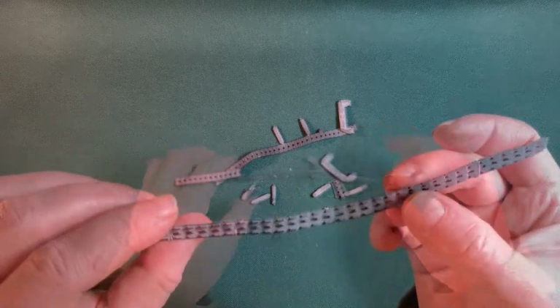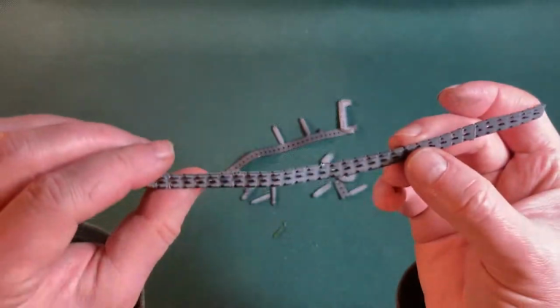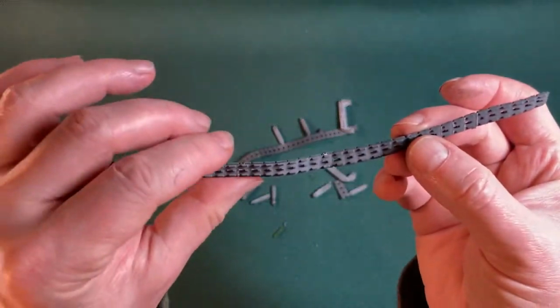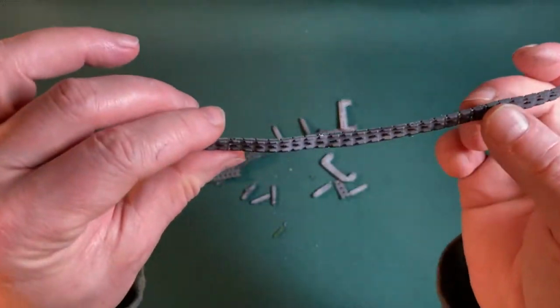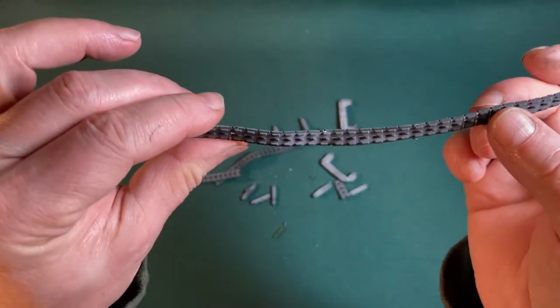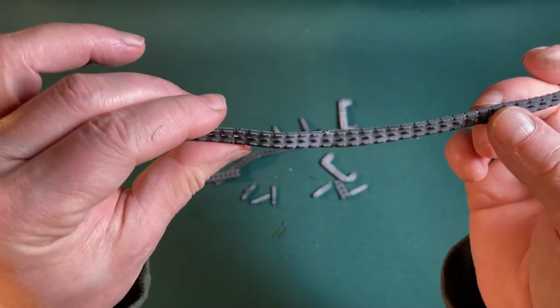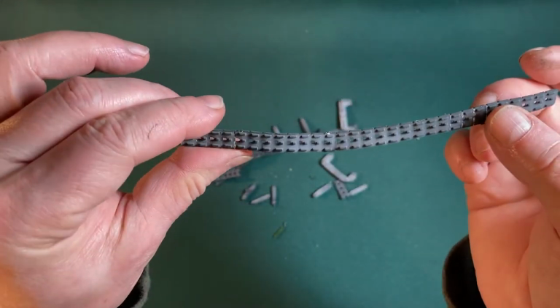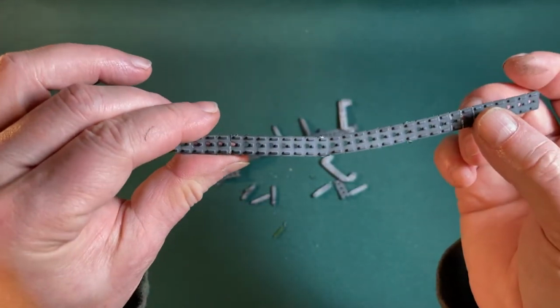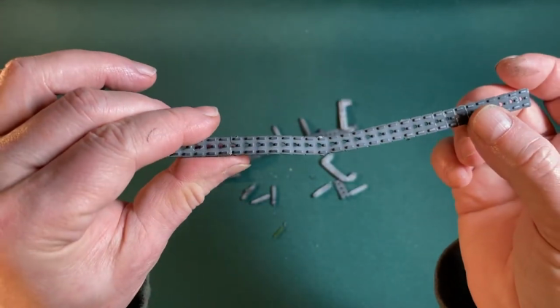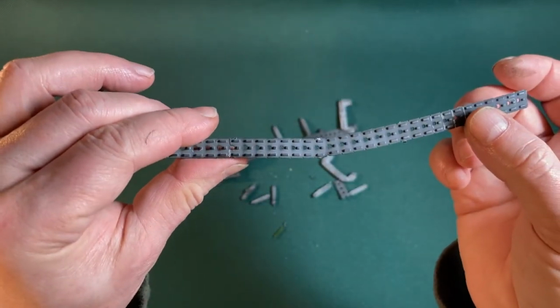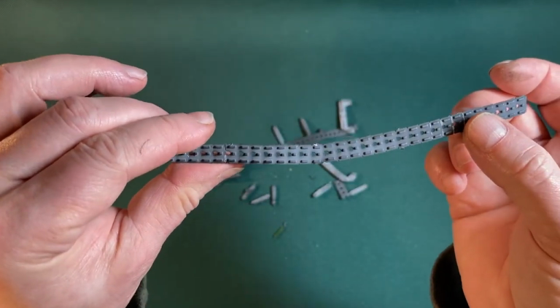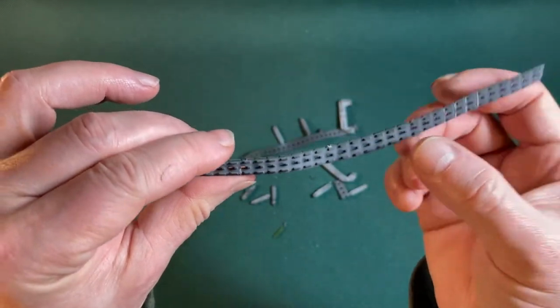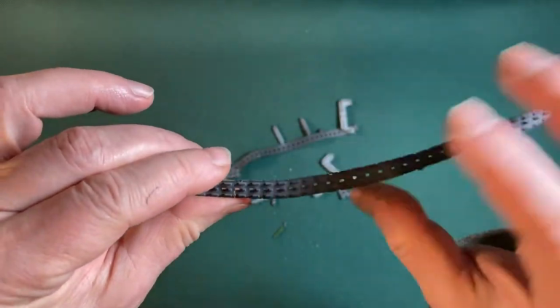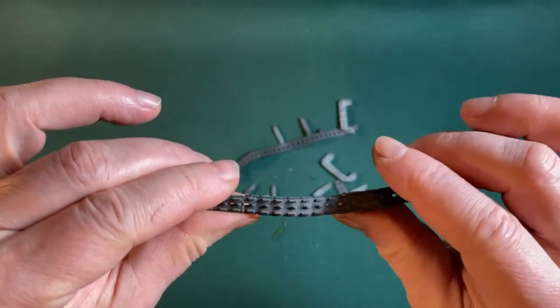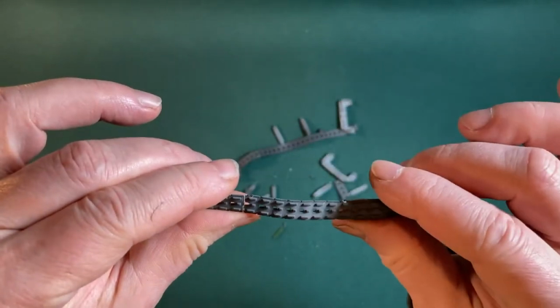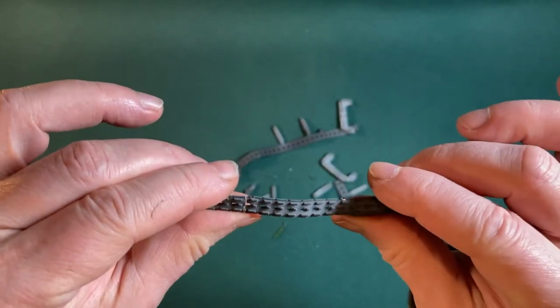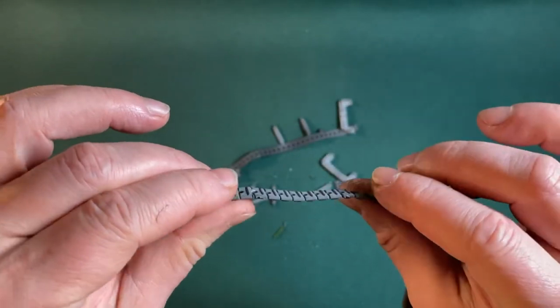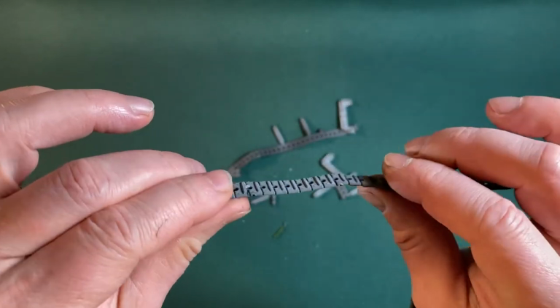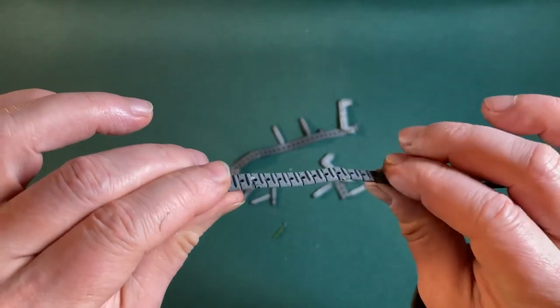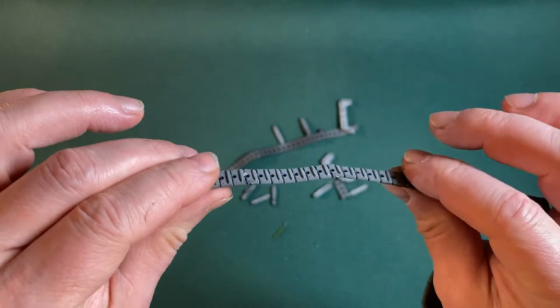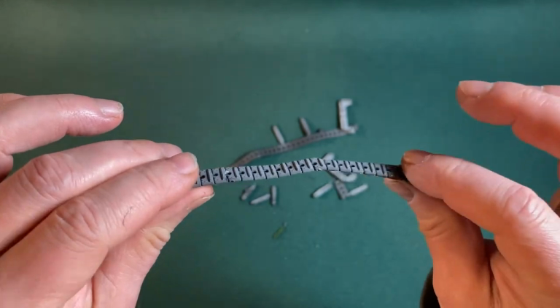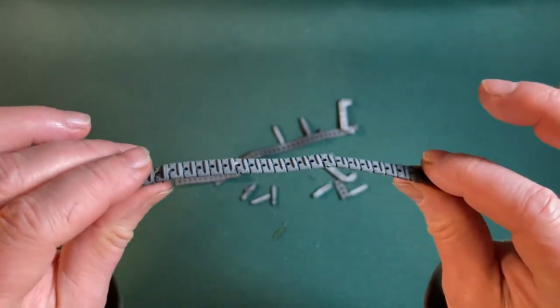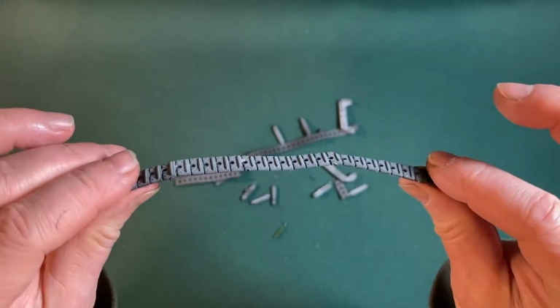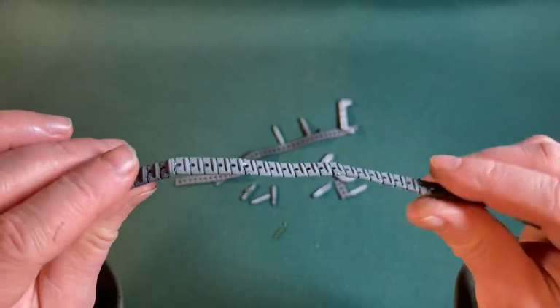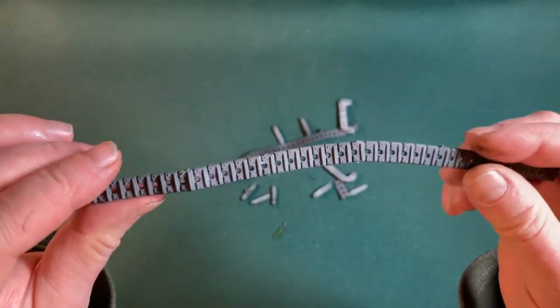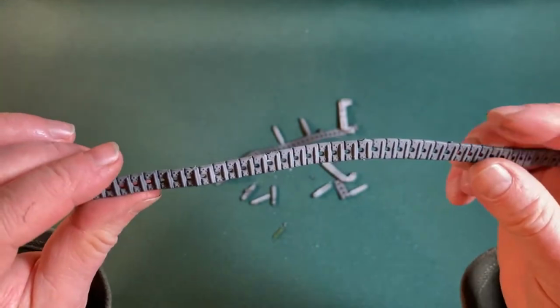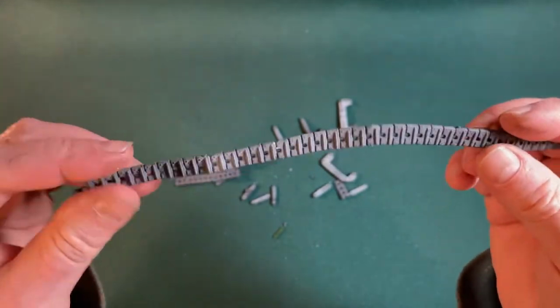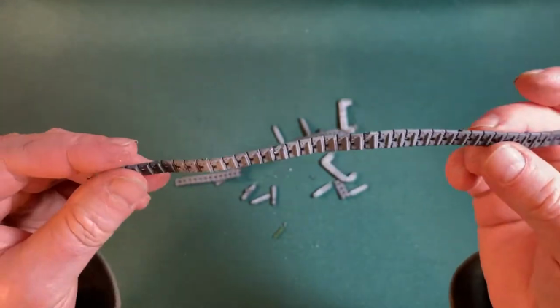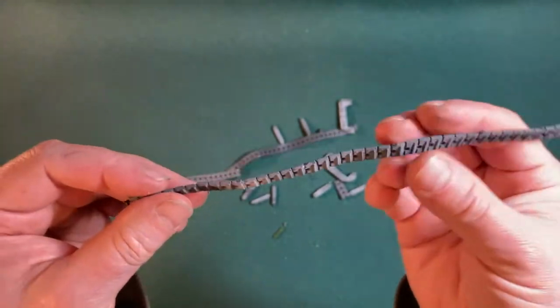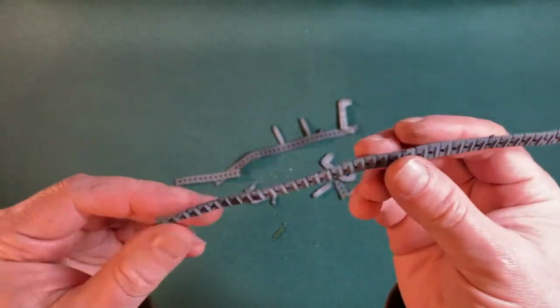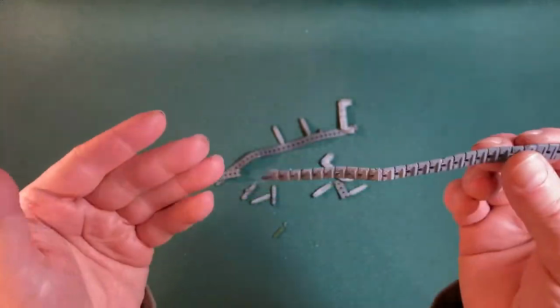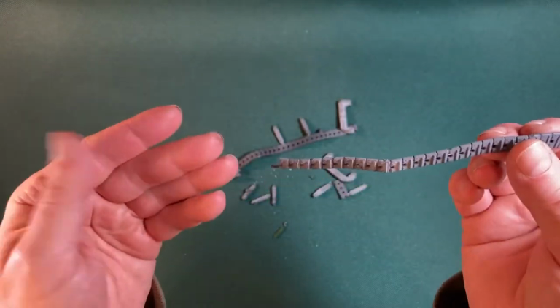That is very odd. The rubber itself feels a little bit sticky, like it's decaying.